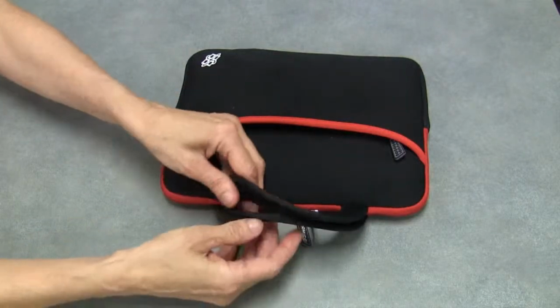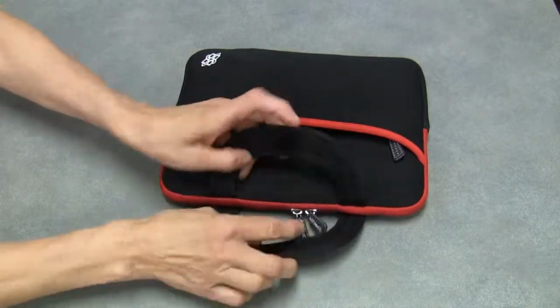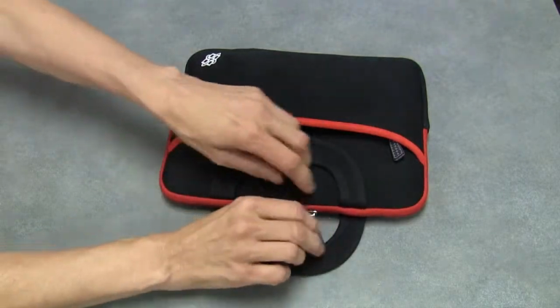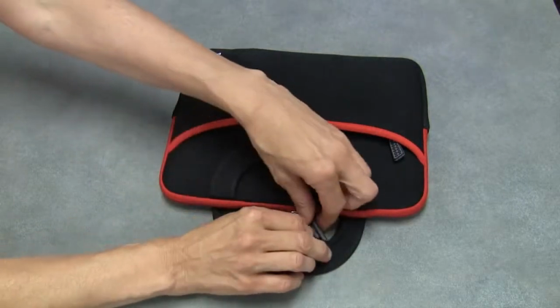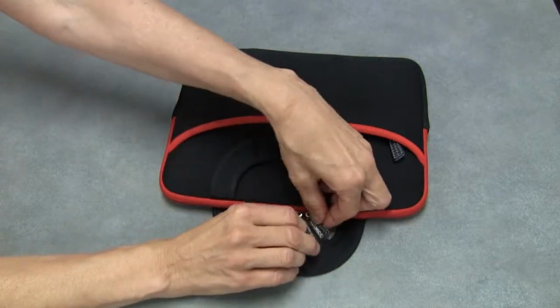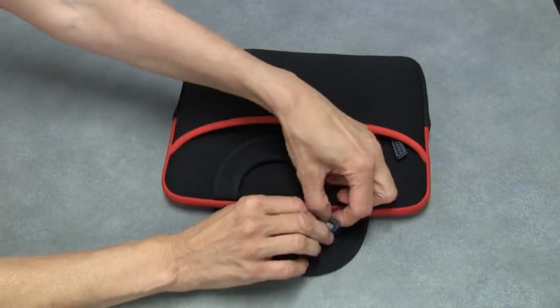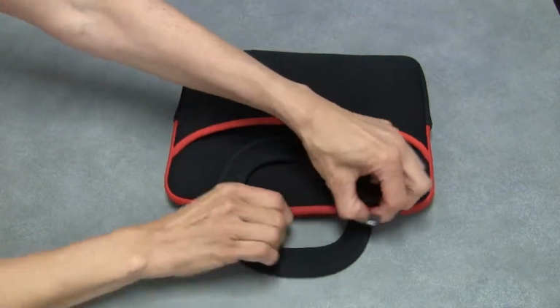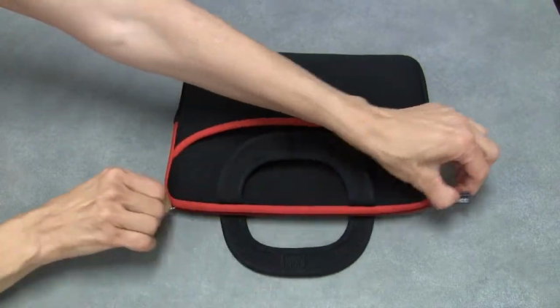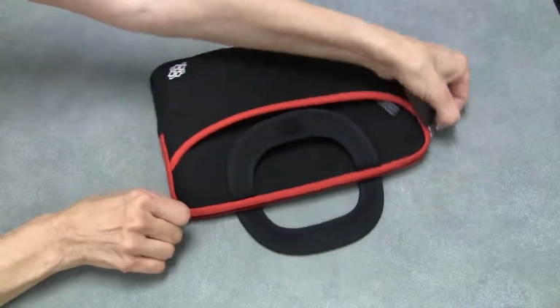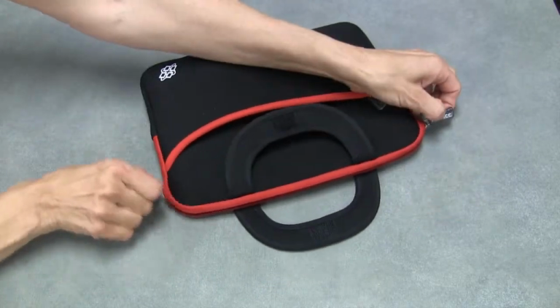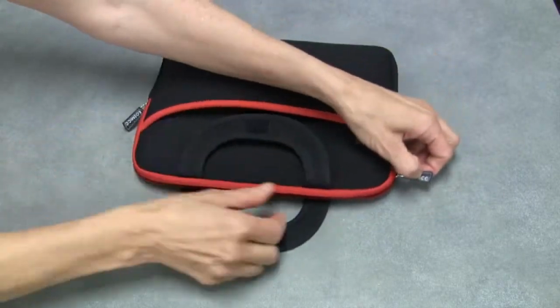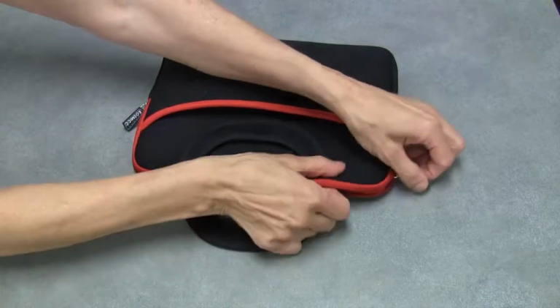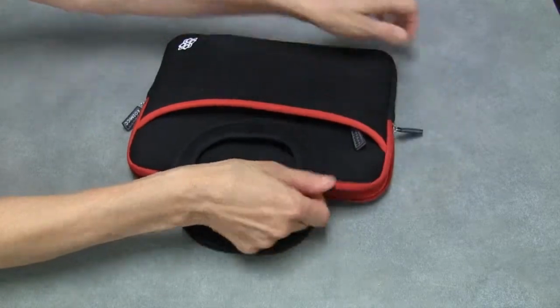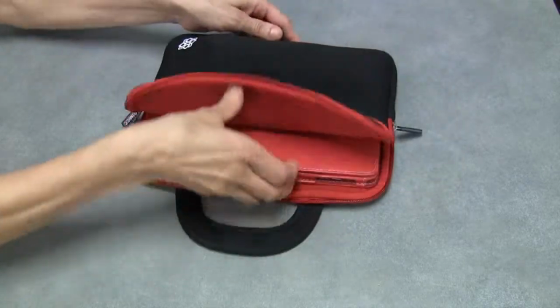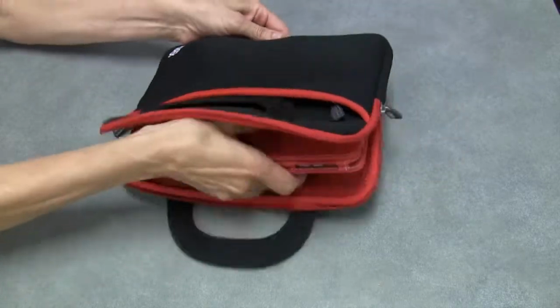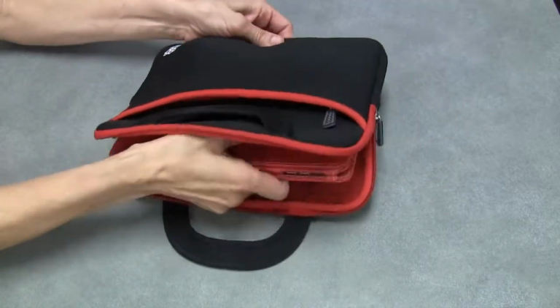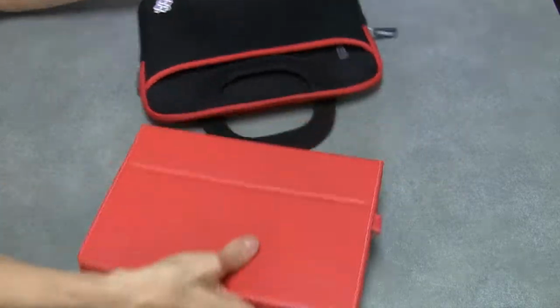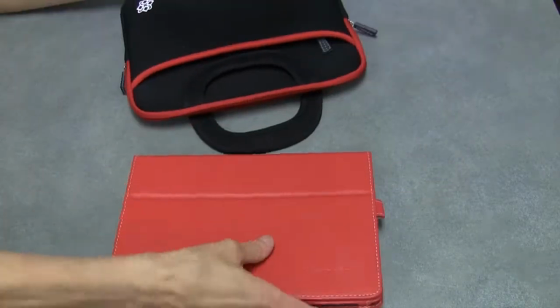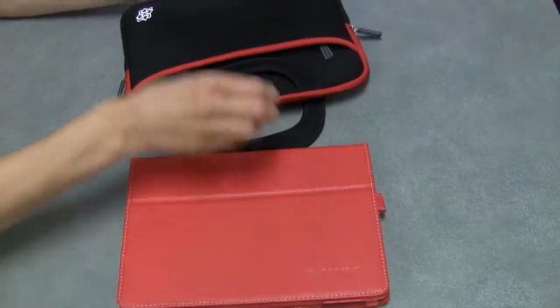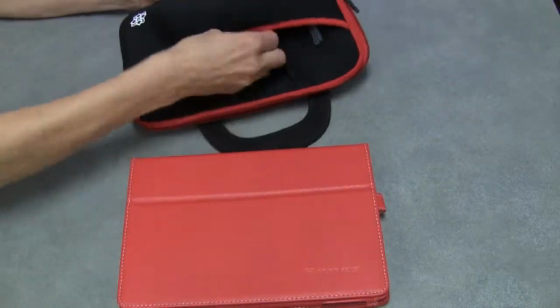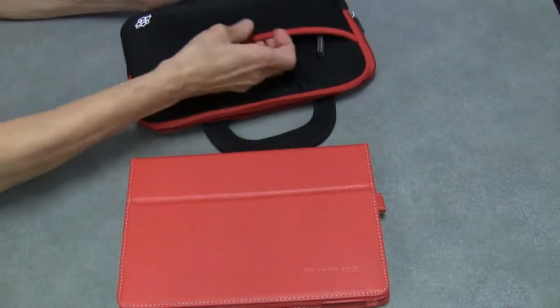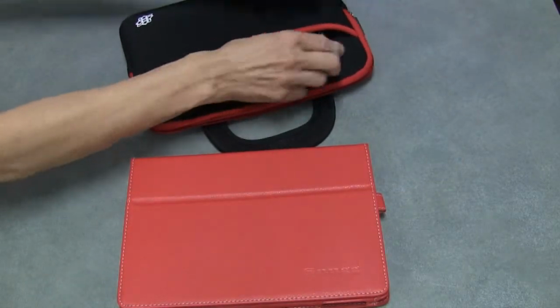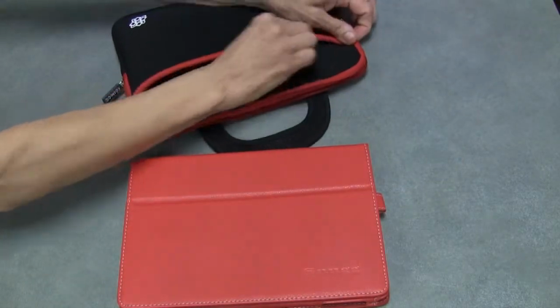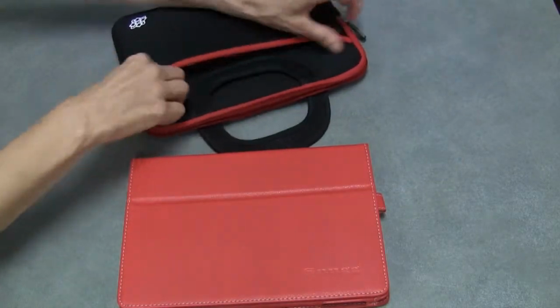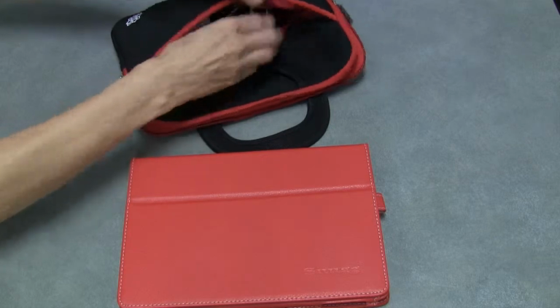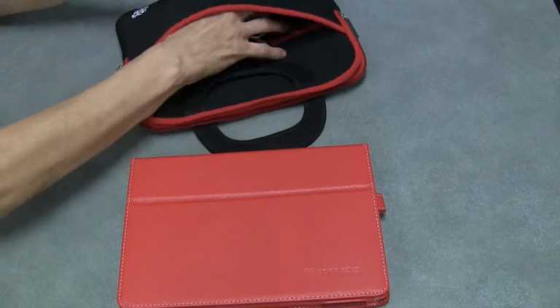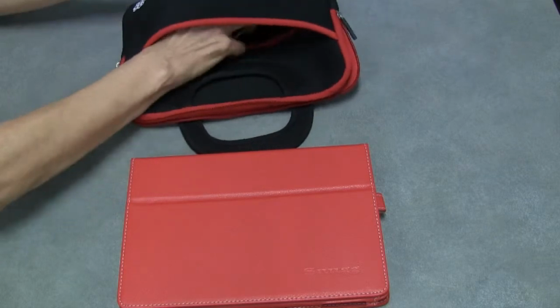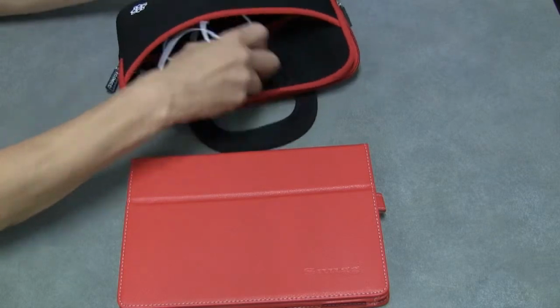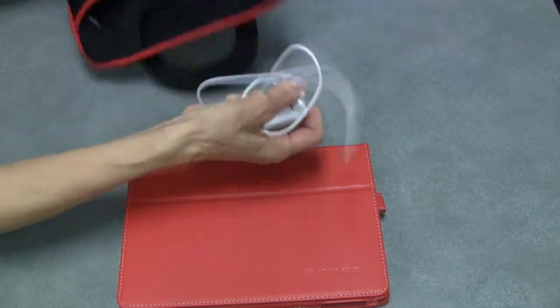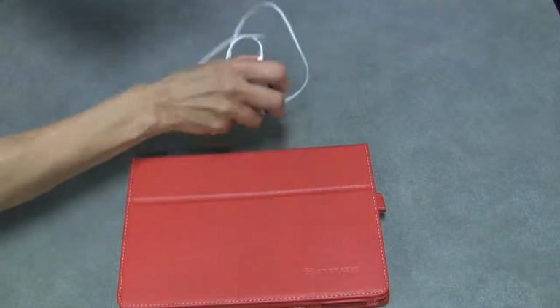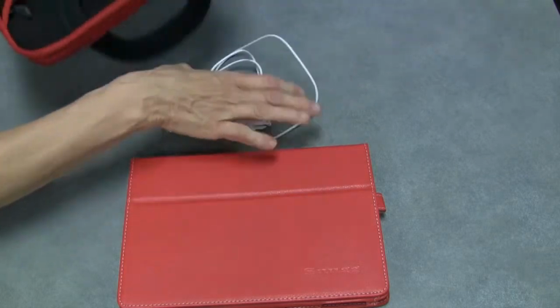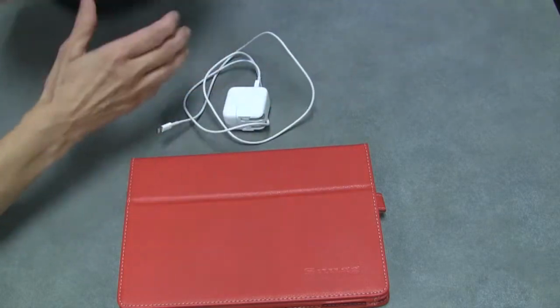This is the iPad. It comes in this nice zipper soft pouch. Inside we have the iPad, and zipped in here we have the power cord.